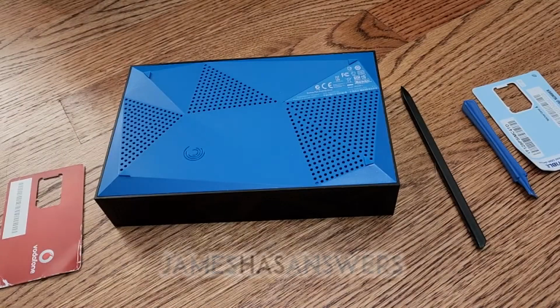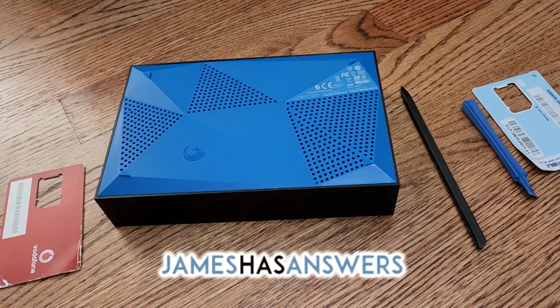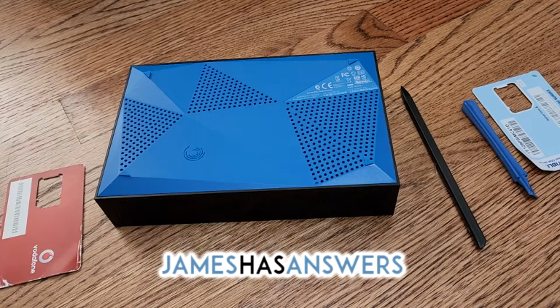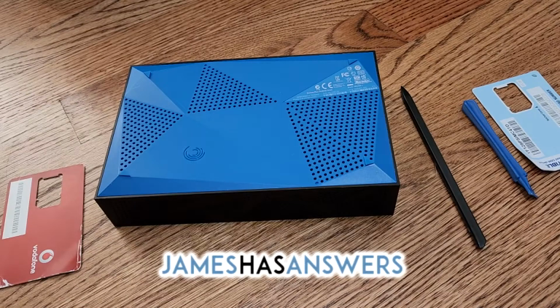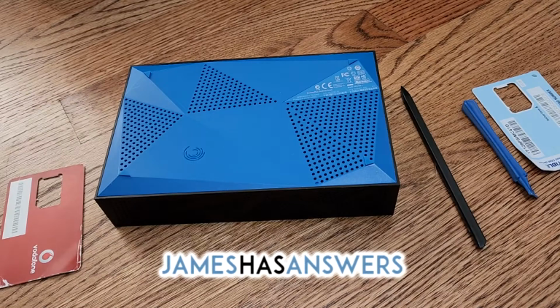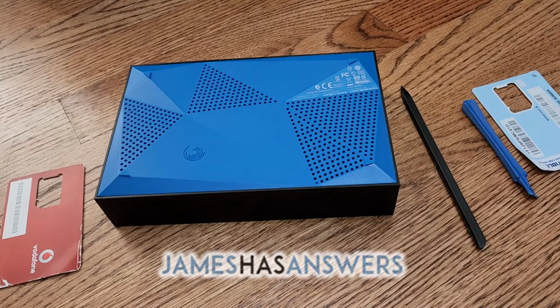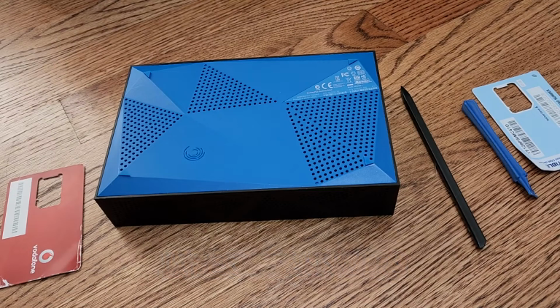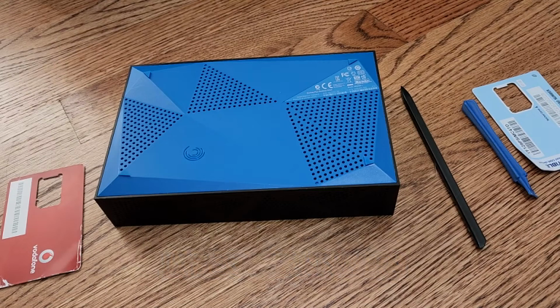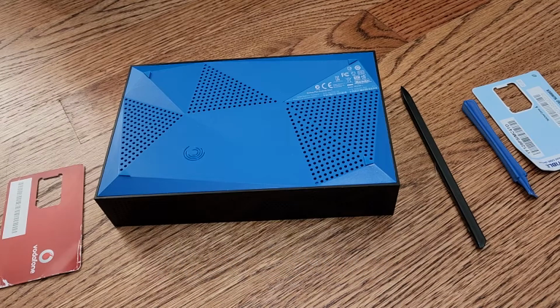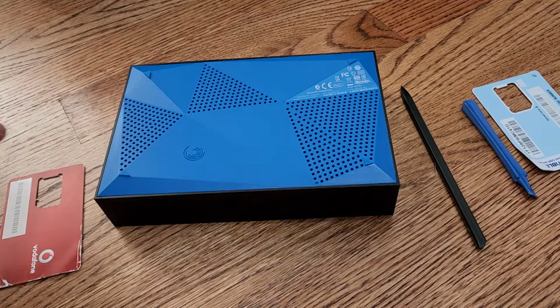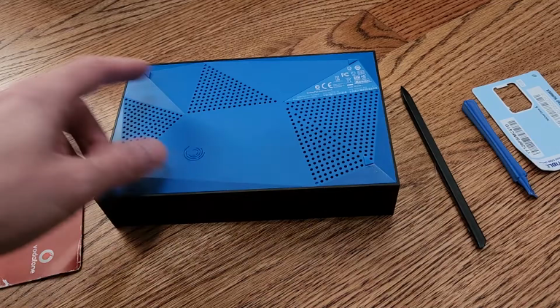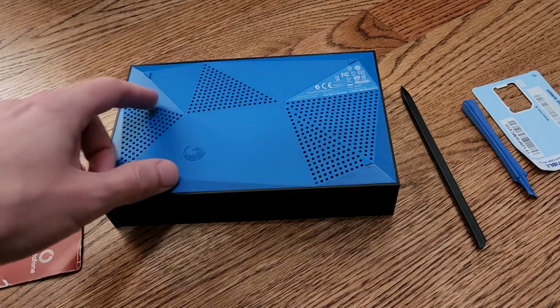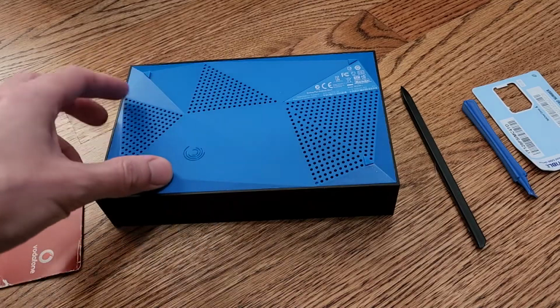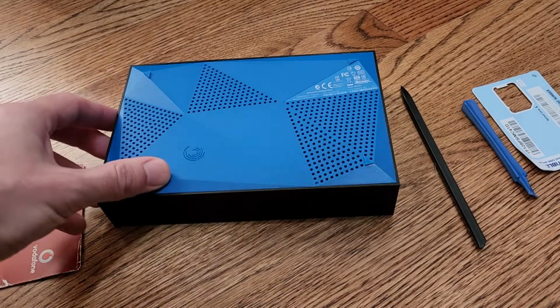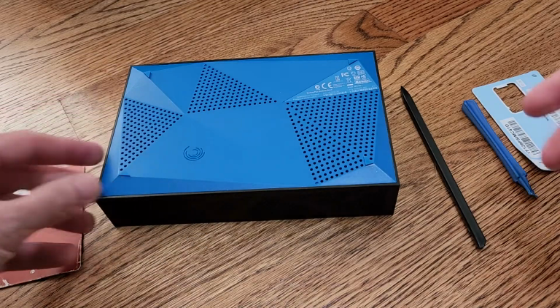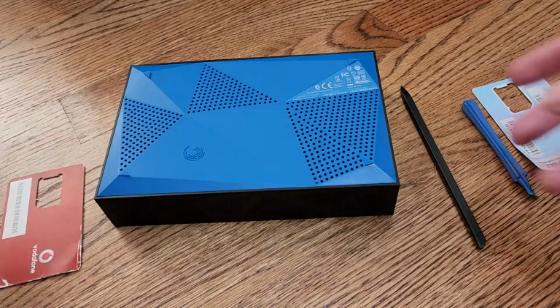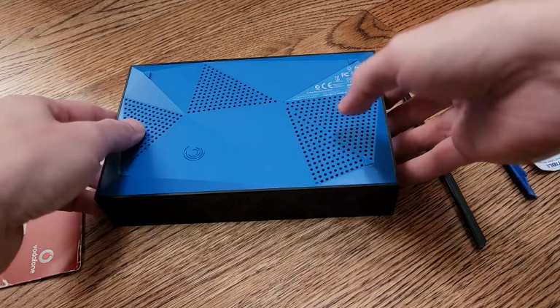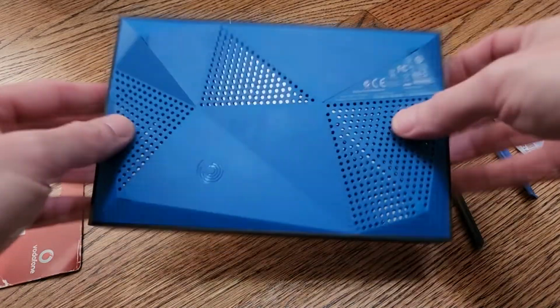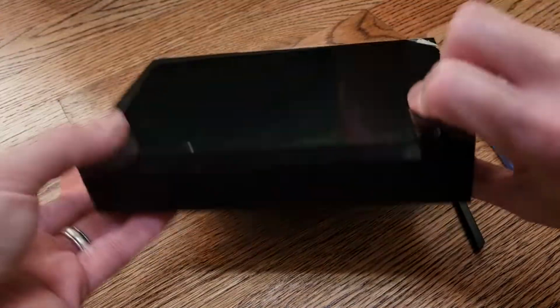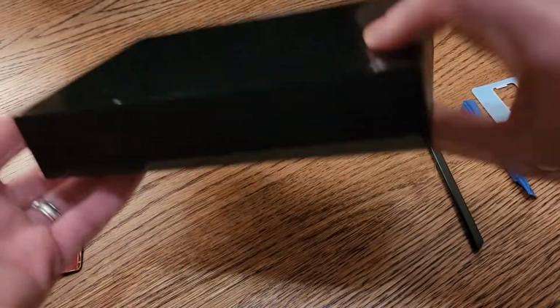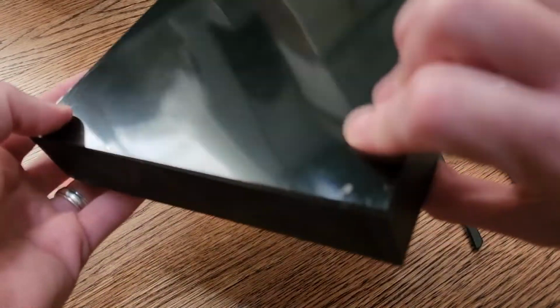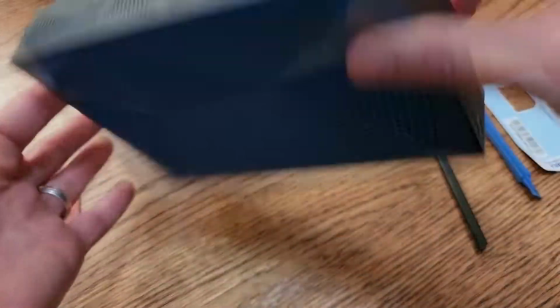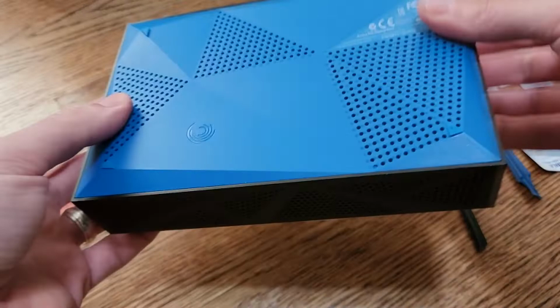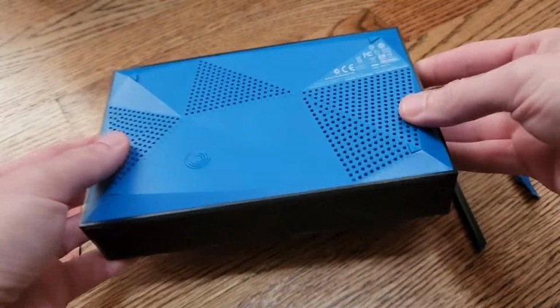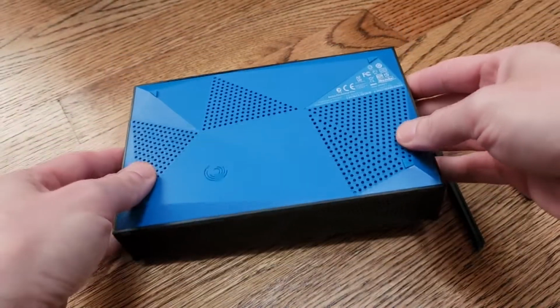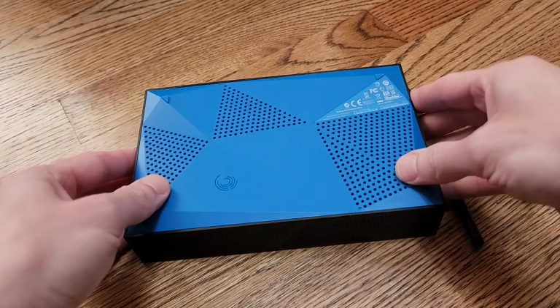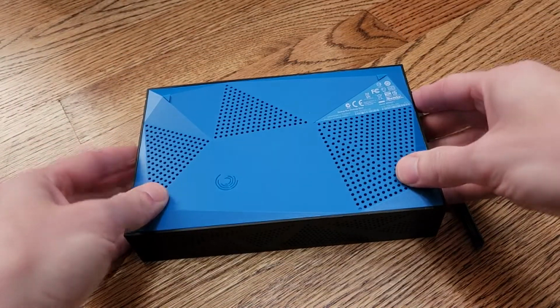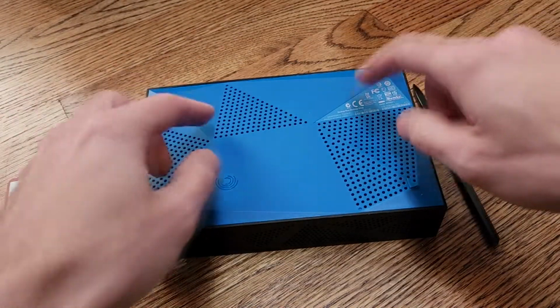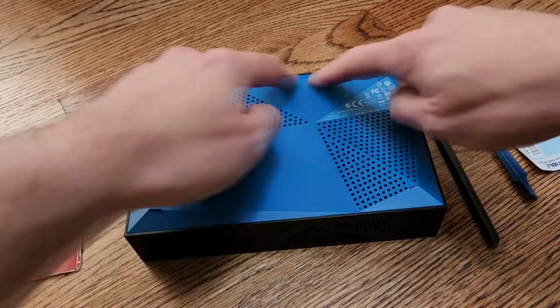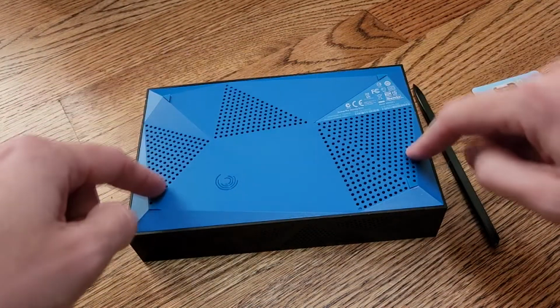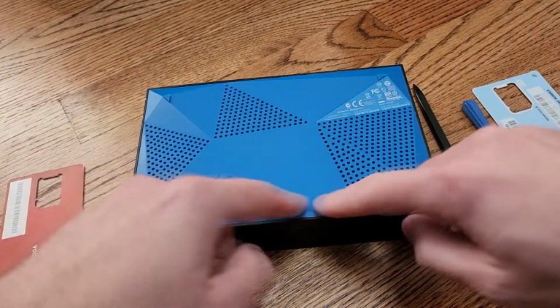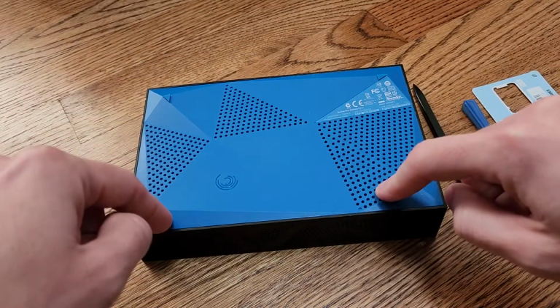This is James from JamesHasAnswers.com. Today I'm going to show you how to dismantle or shuck a Seagate Backup Plus desktop hard drive. So here we have it — this one happens to be a four terabyte version. What we want to do is remove this bottom cover.